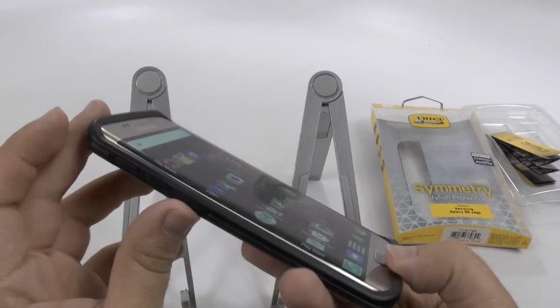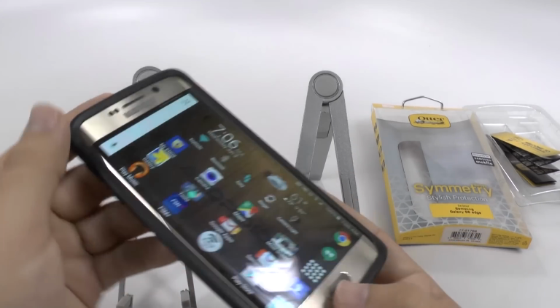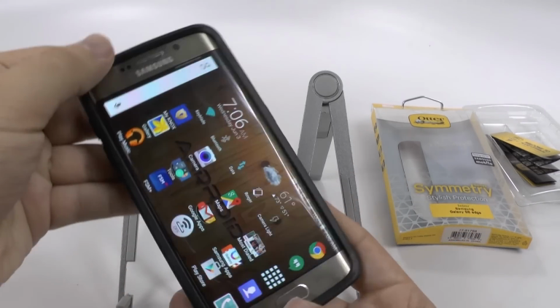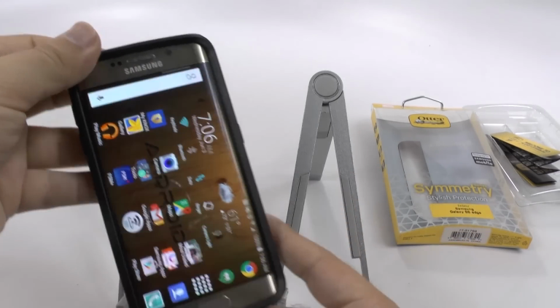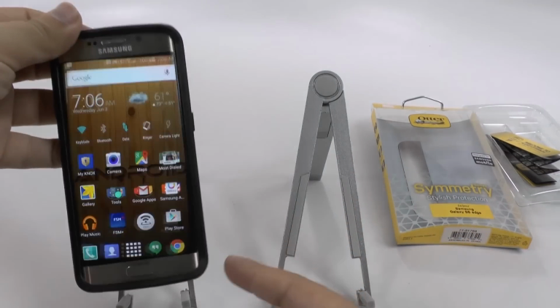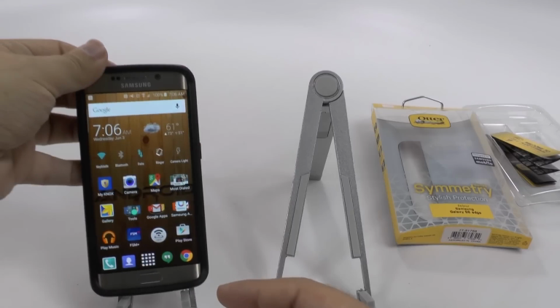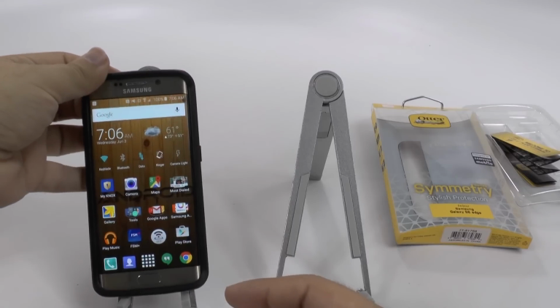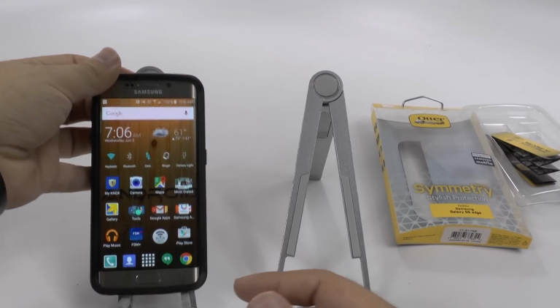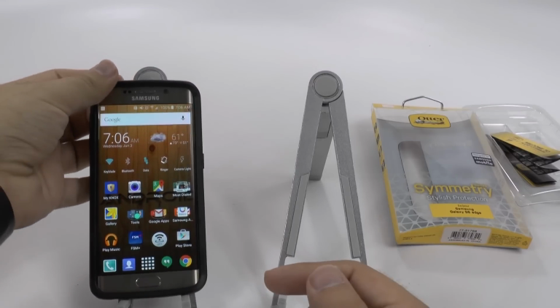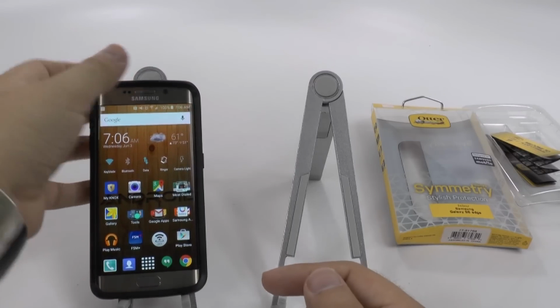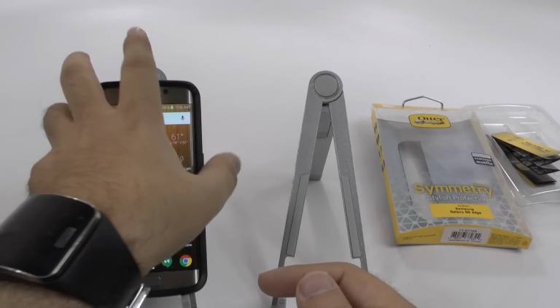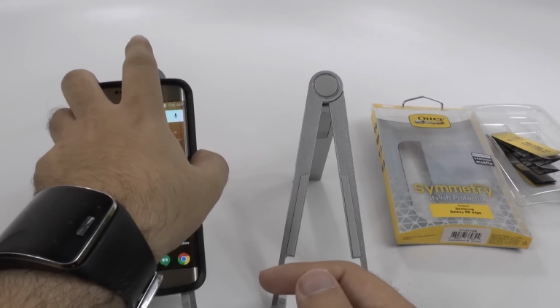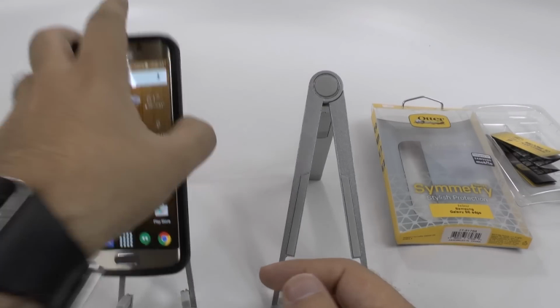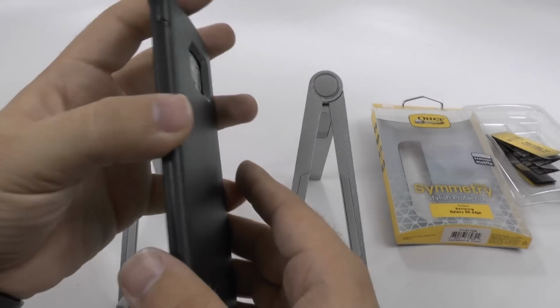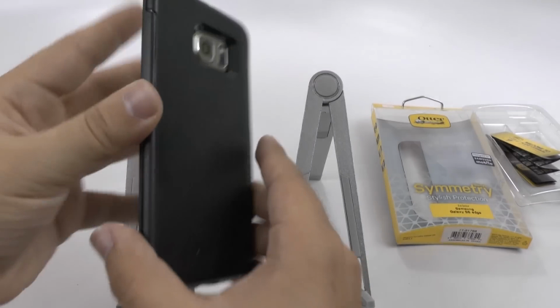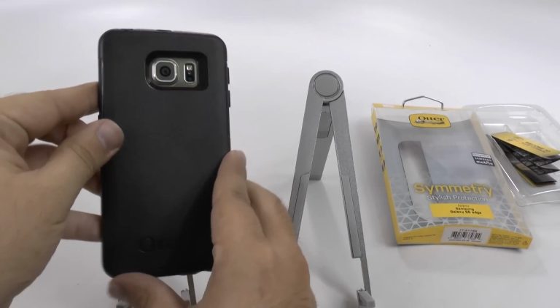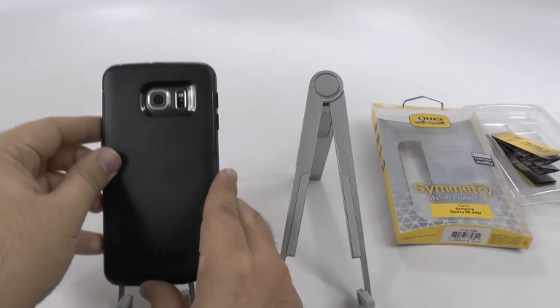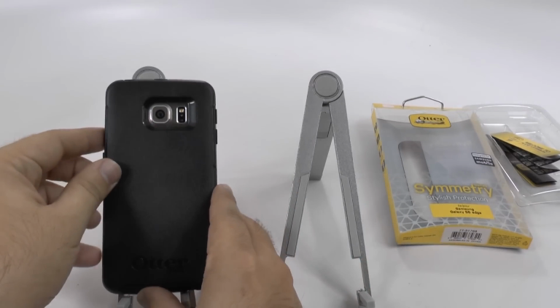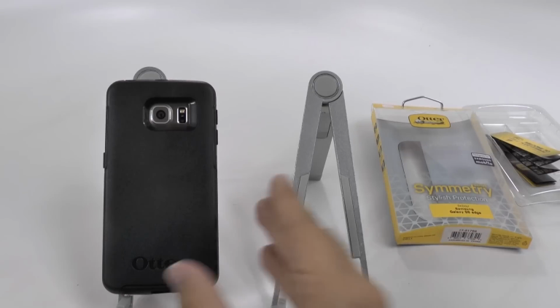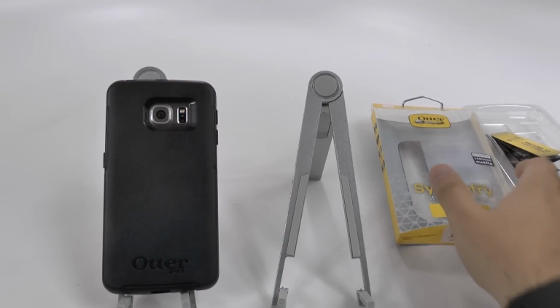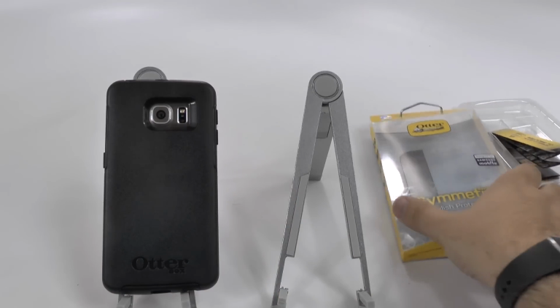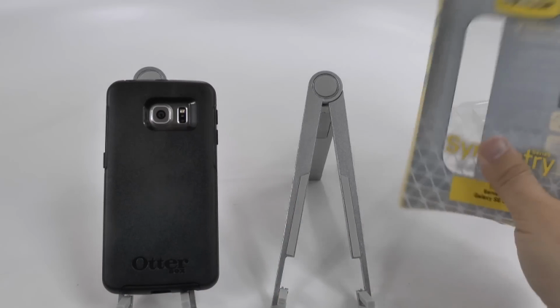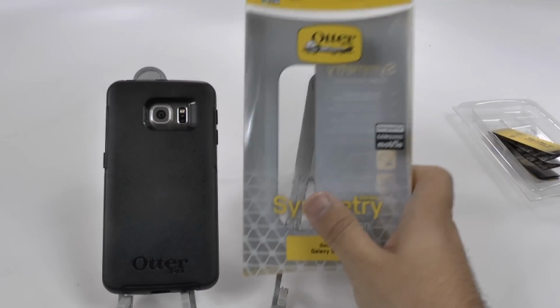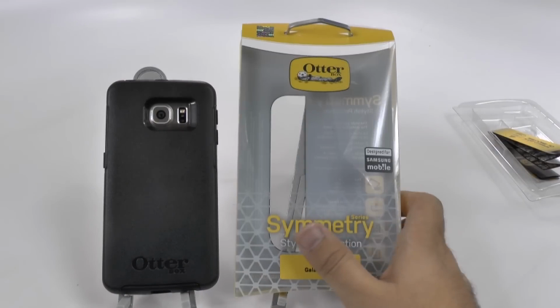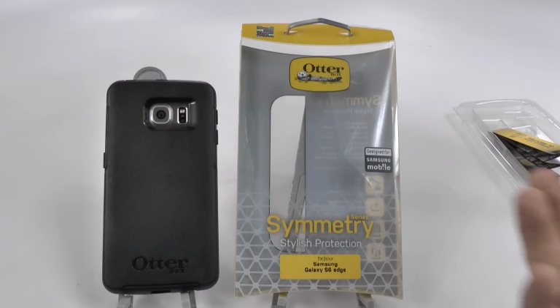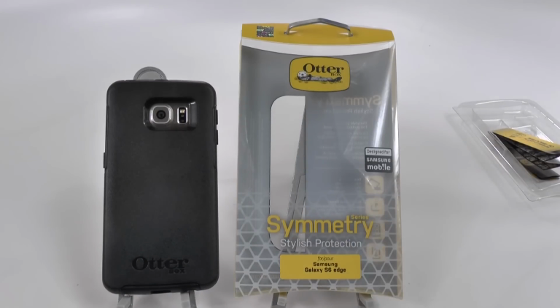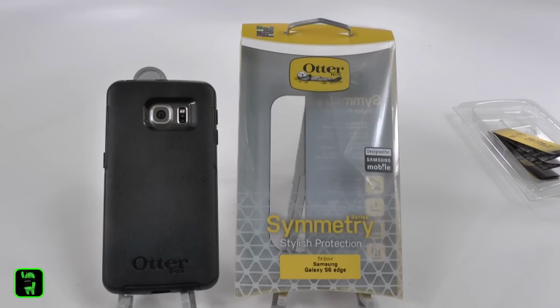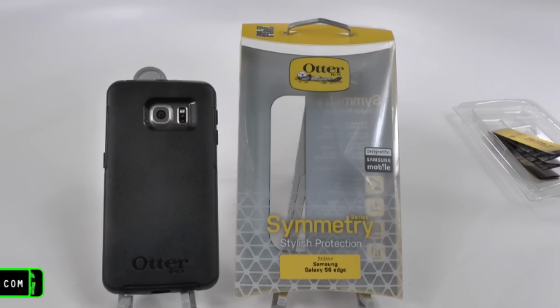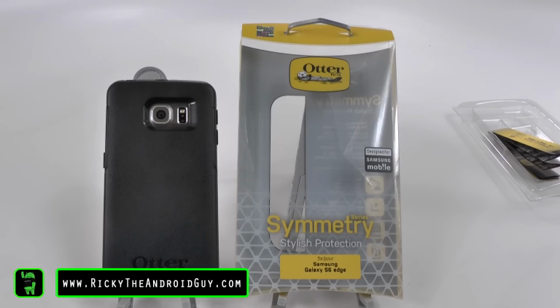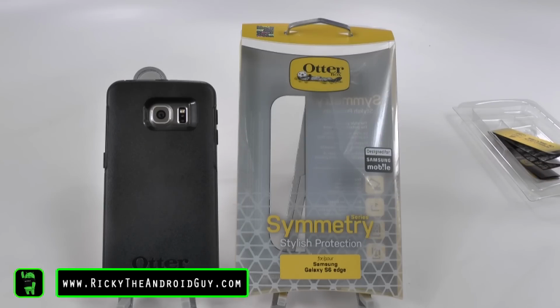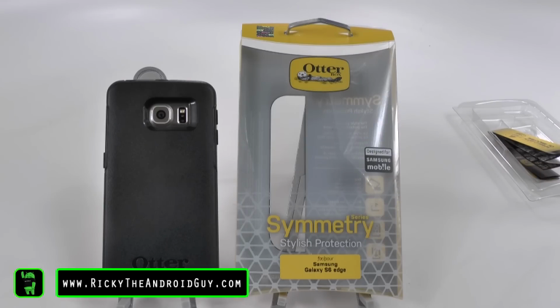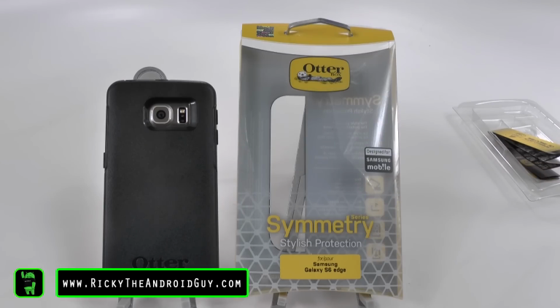Alright guys, hopefully you did like this video. If you did, please give a like, thumbs up down below for this beautiful, simple, yet protective case. This has been R.I.C.K.Y. The Android Guy.